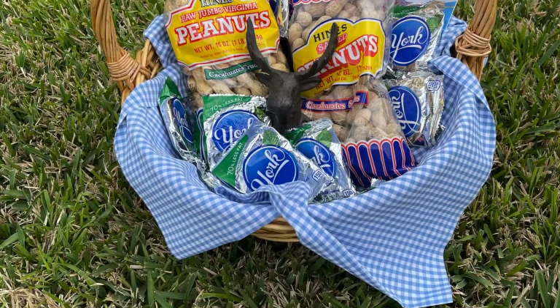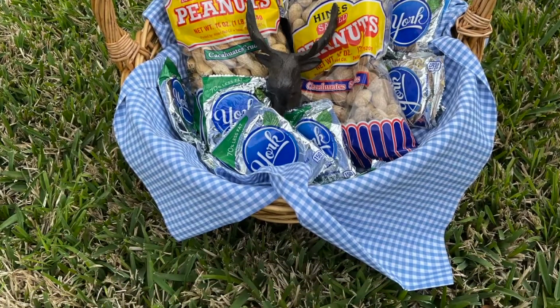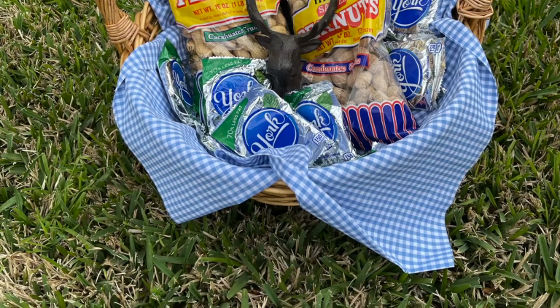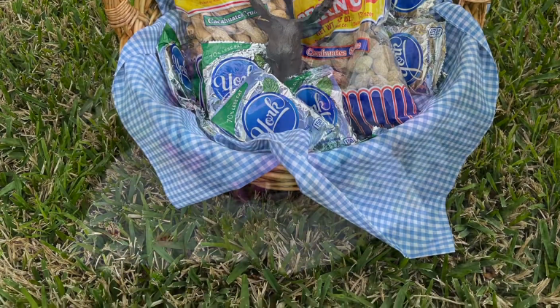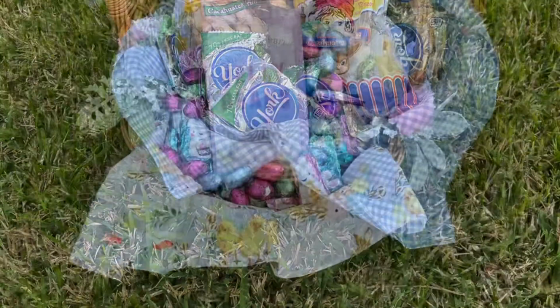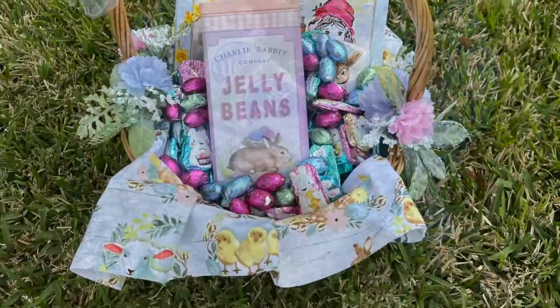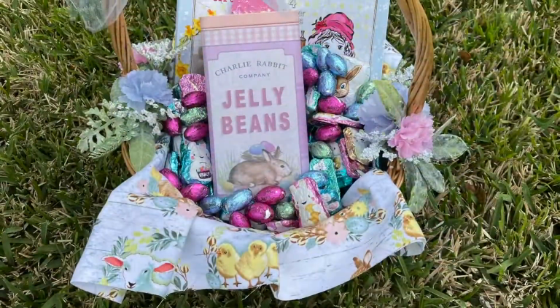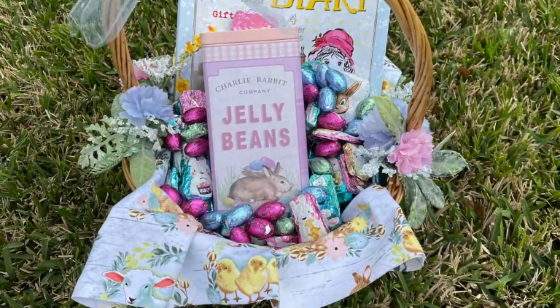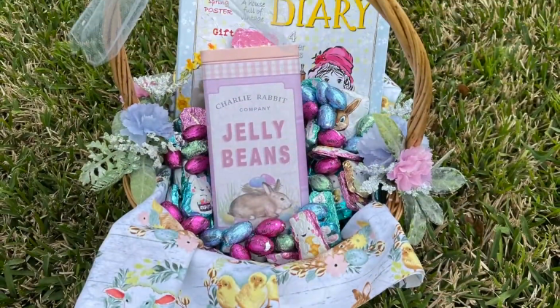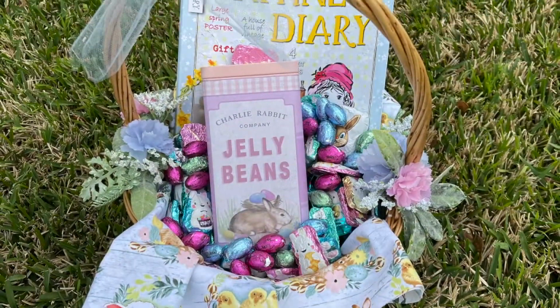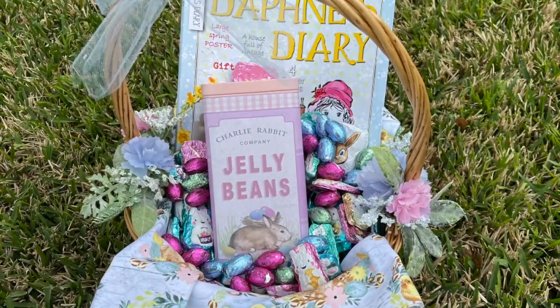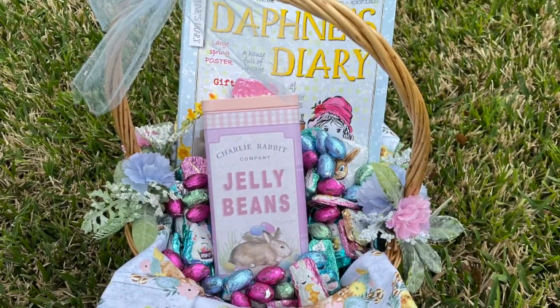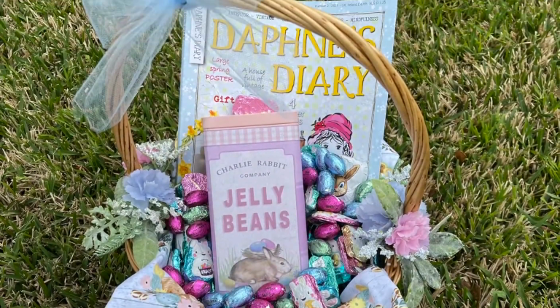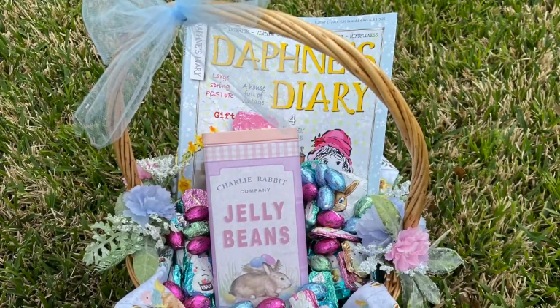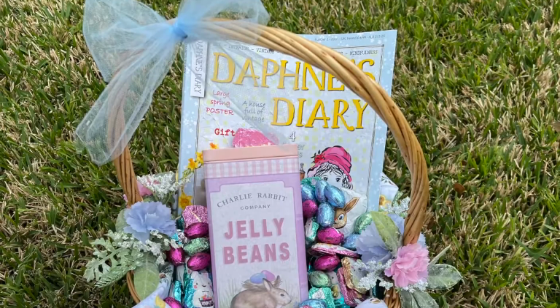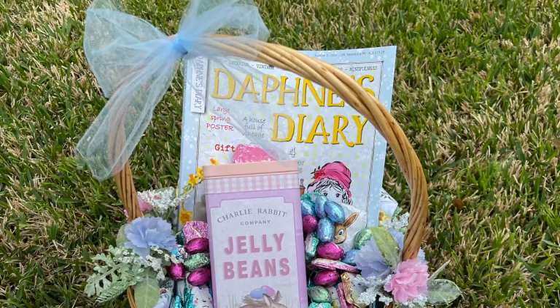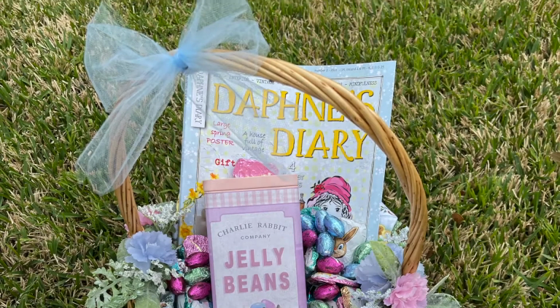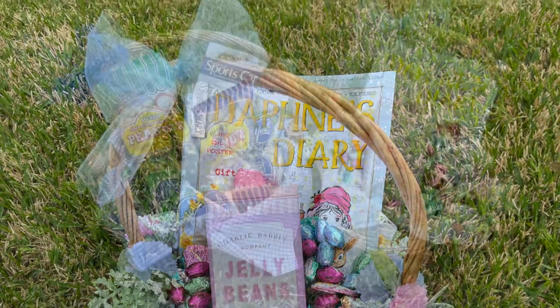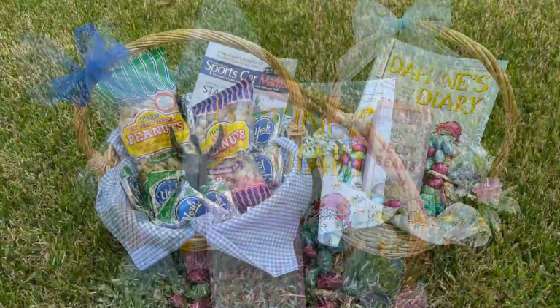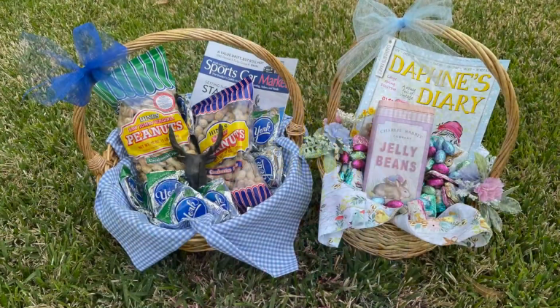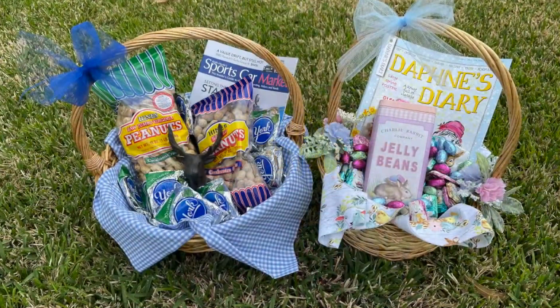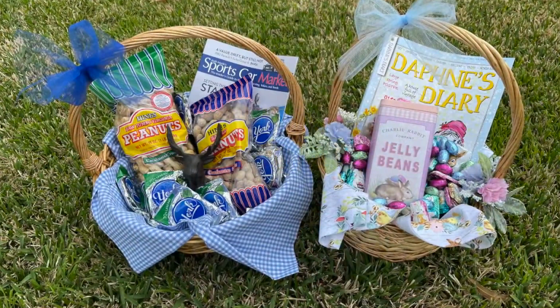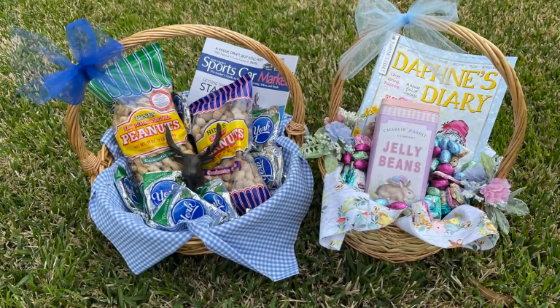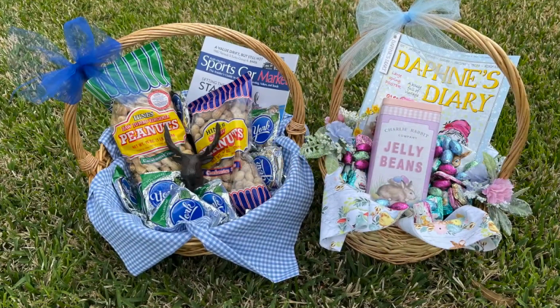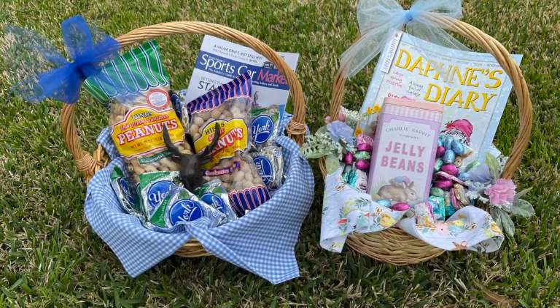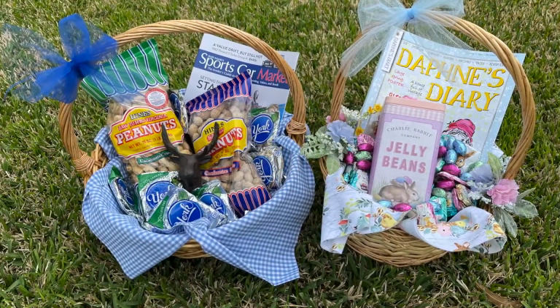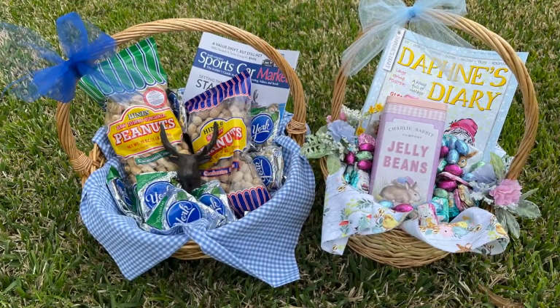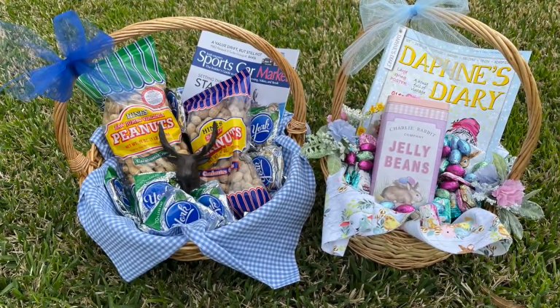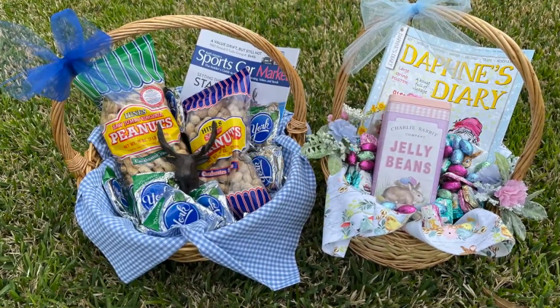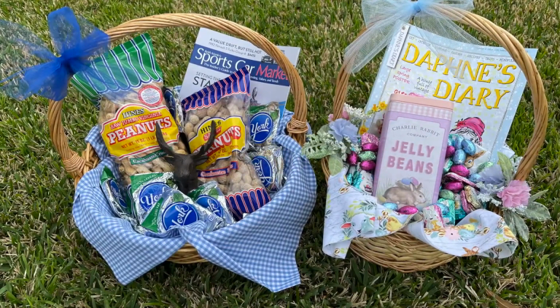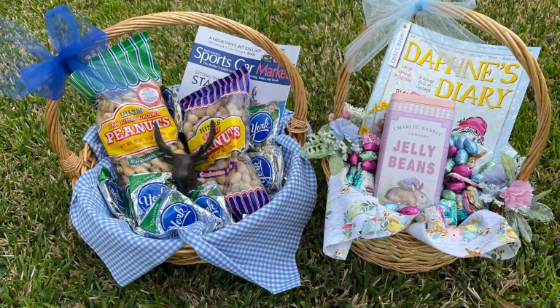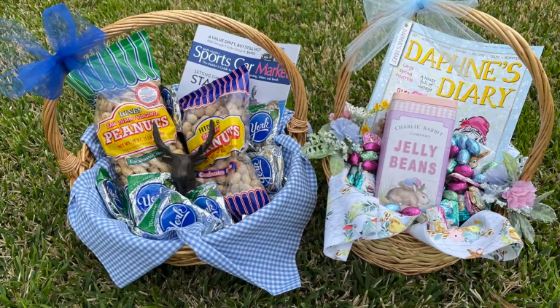So there they are, guys. If you have not seen Daphne's Diary, I got that at Barnes & Noble — take a peek, it's a very good crafty magazine. Thank you for watching, guys. Happy Easter!